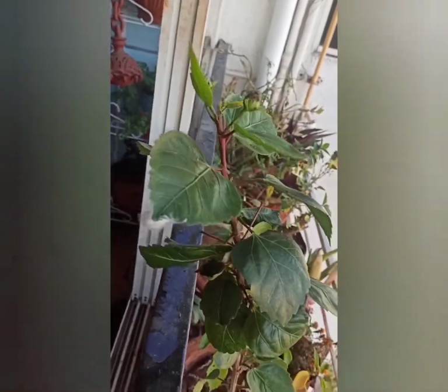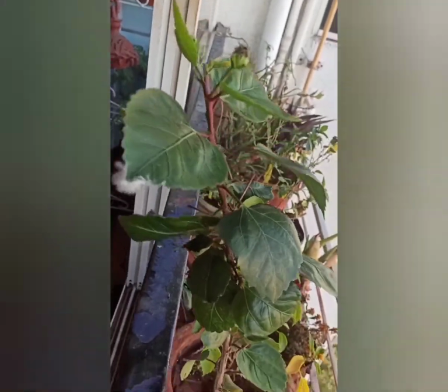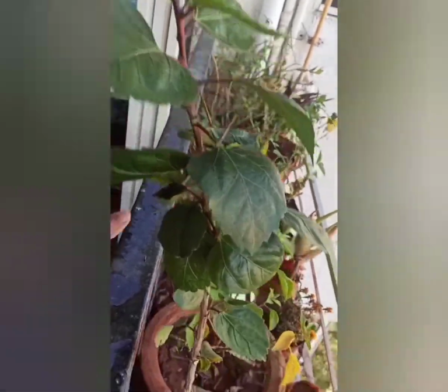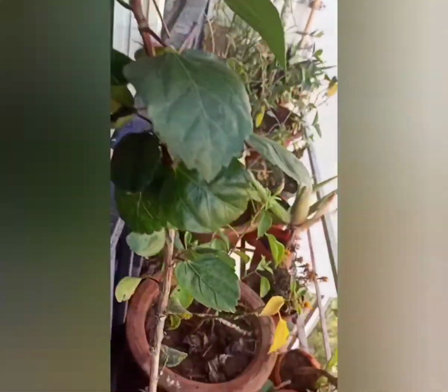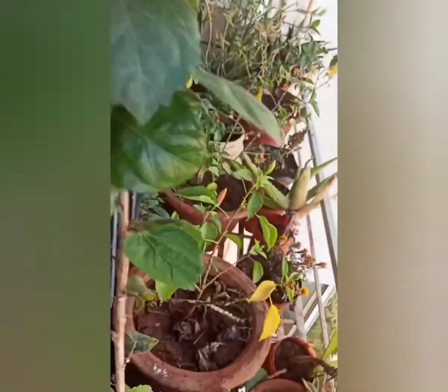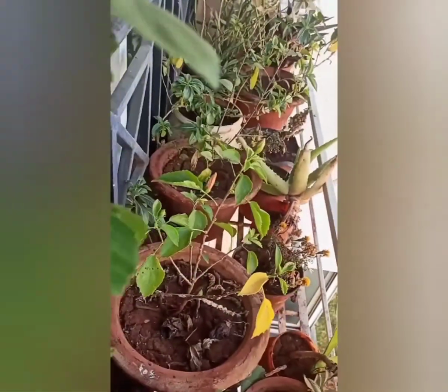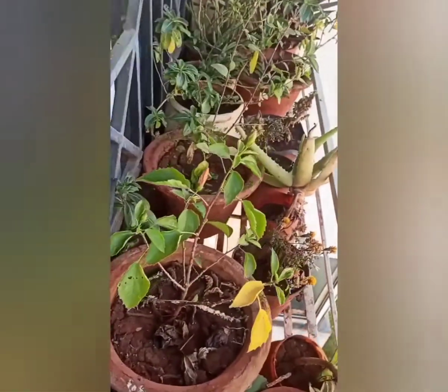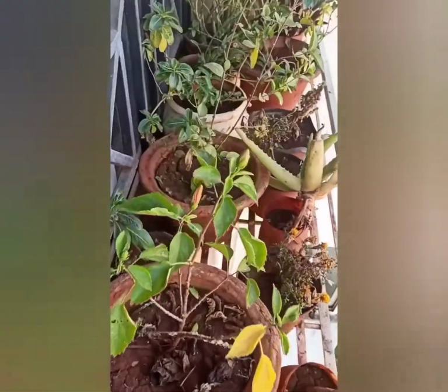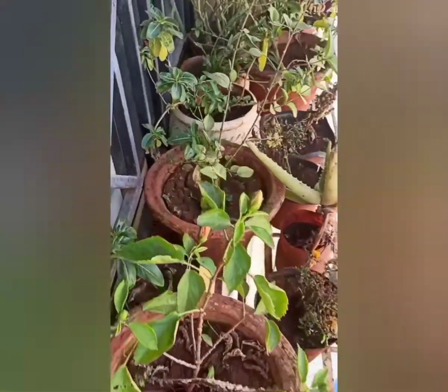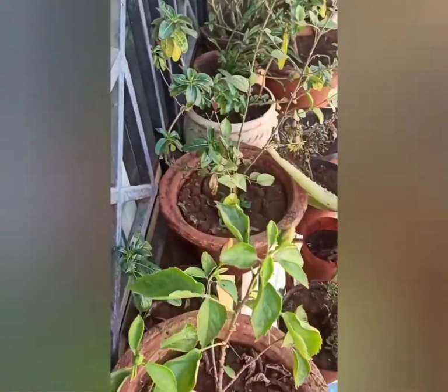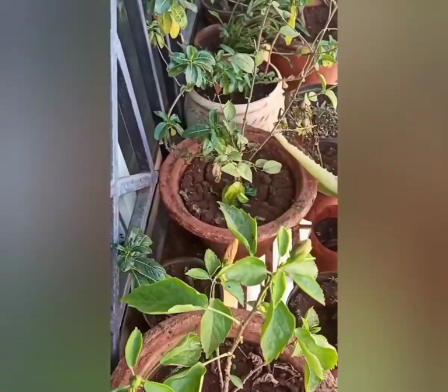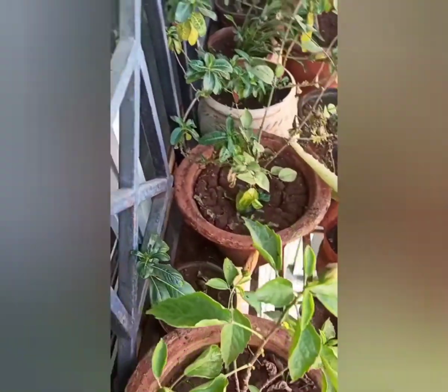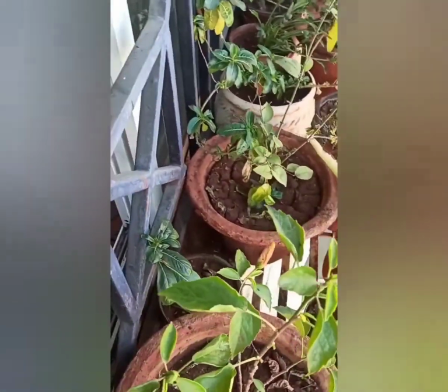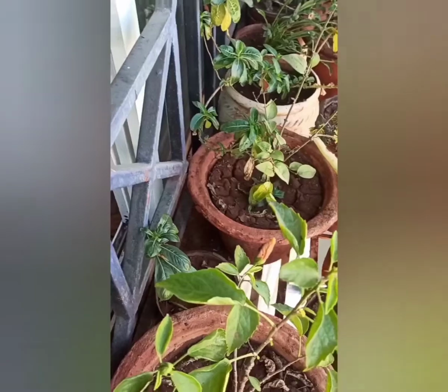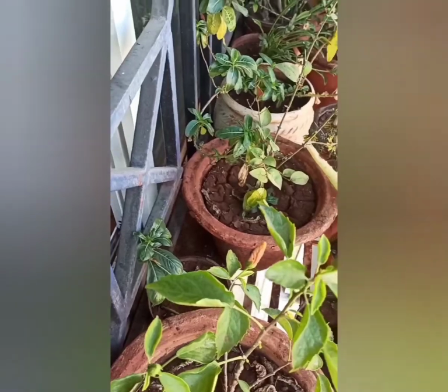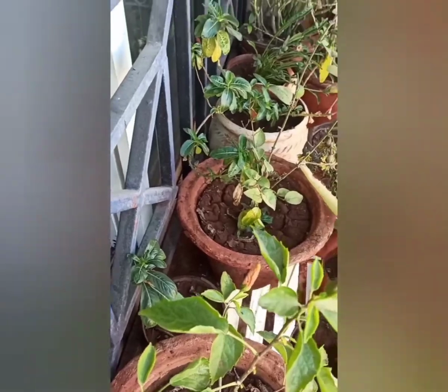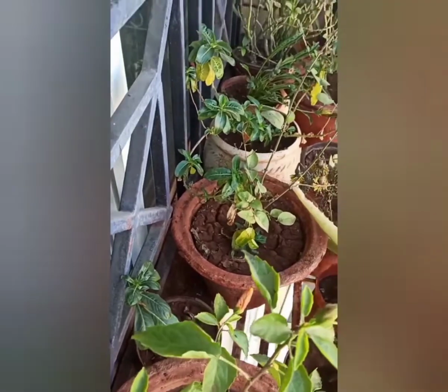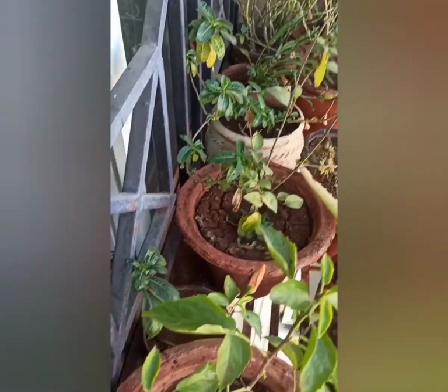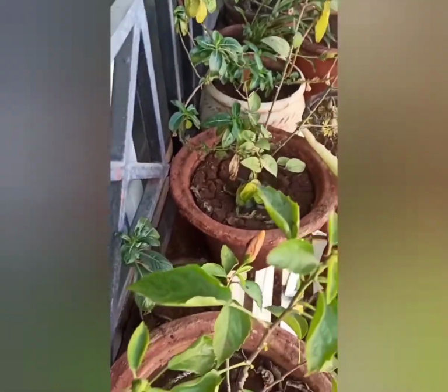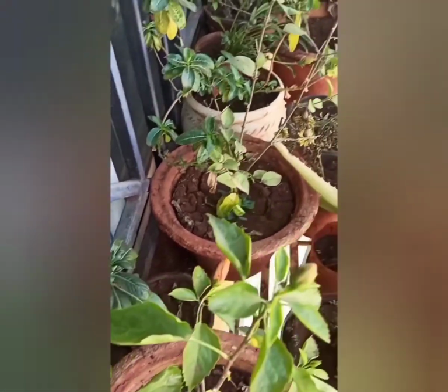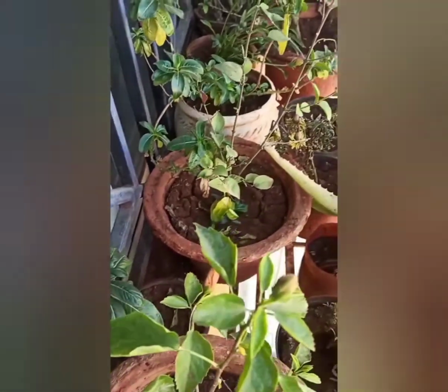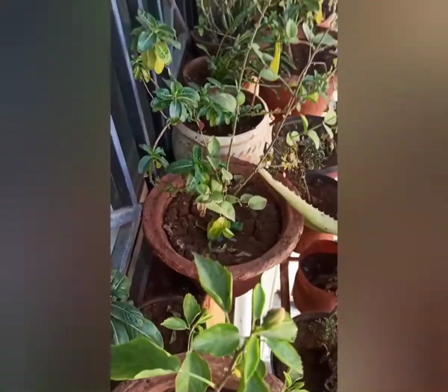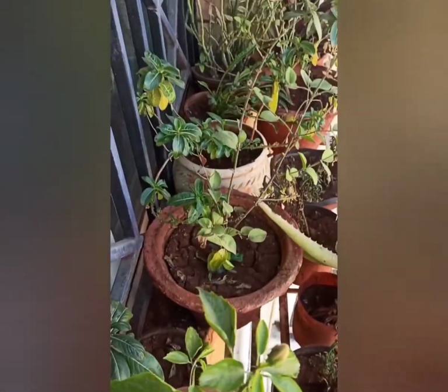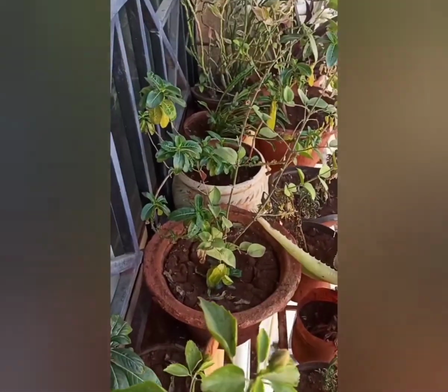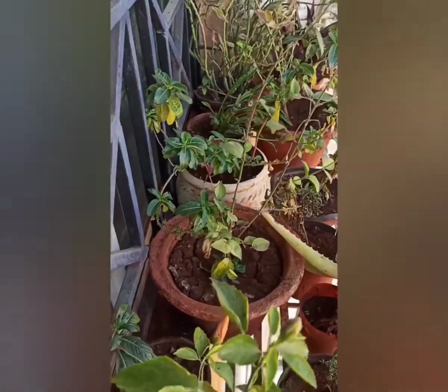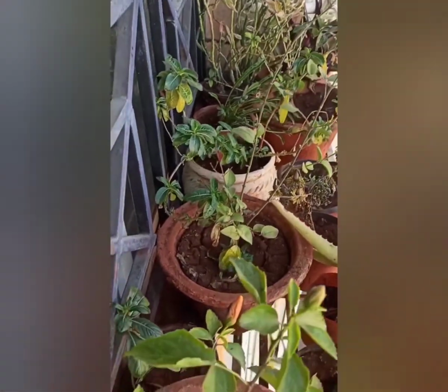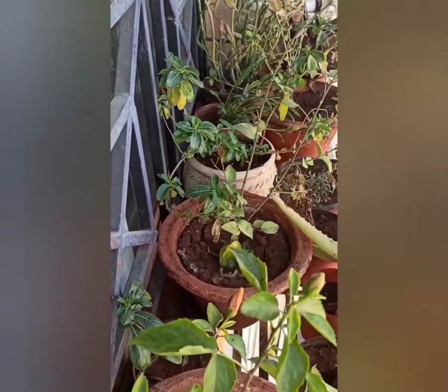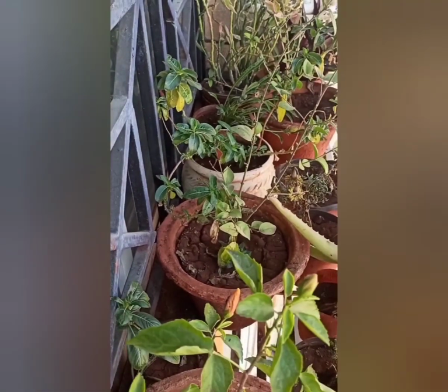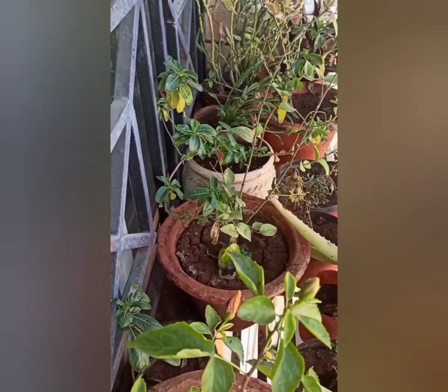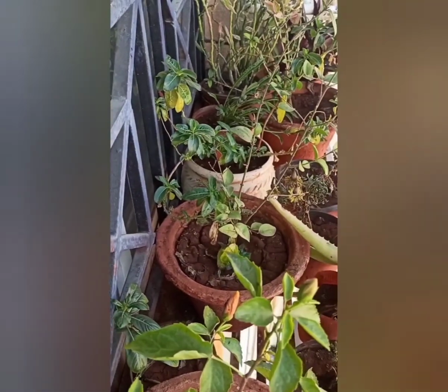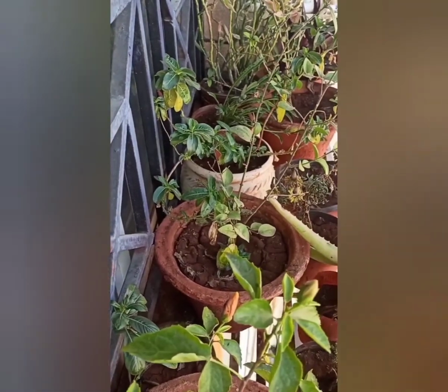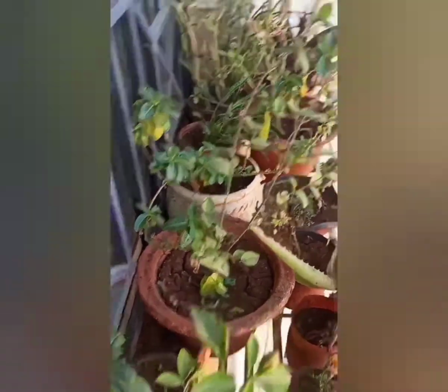Plants give us oxygen, which is very good for our health. Hibiscus — this one is hibiscus.